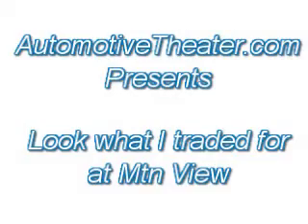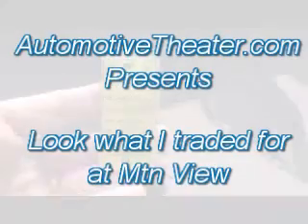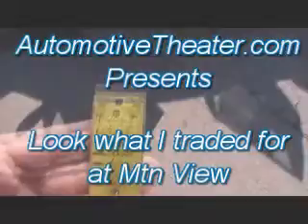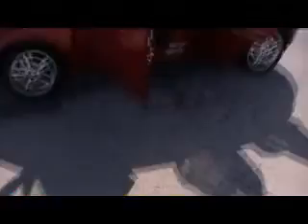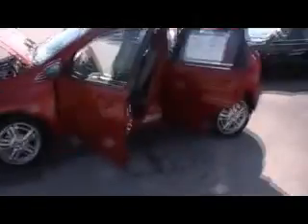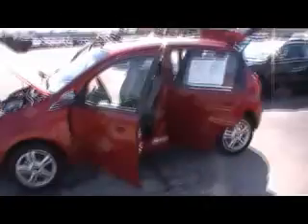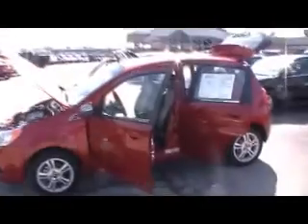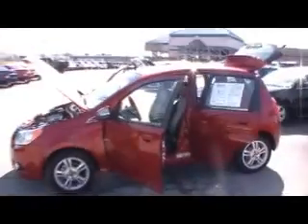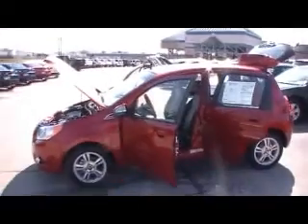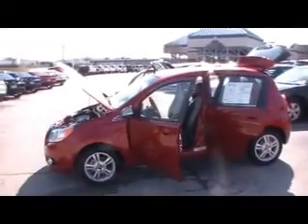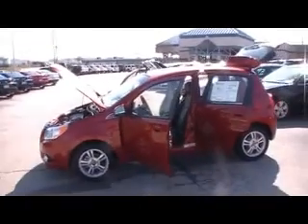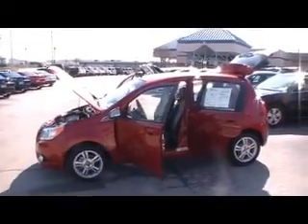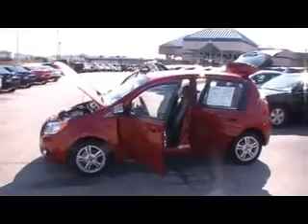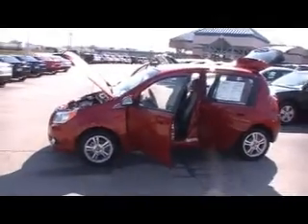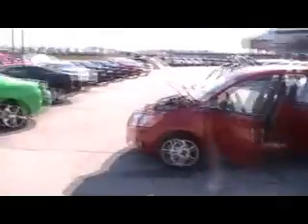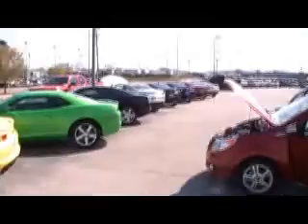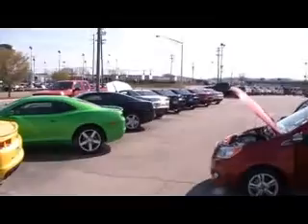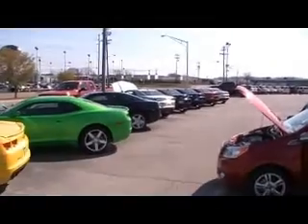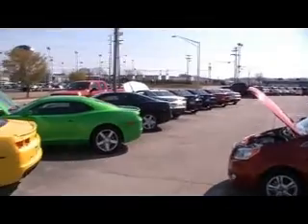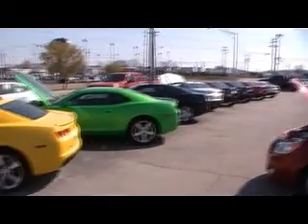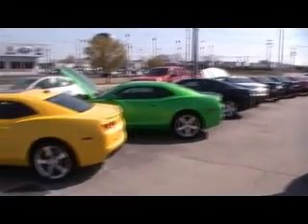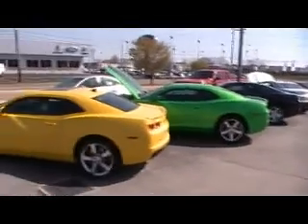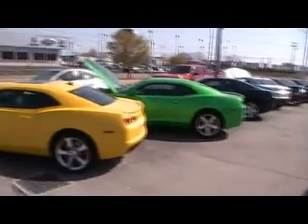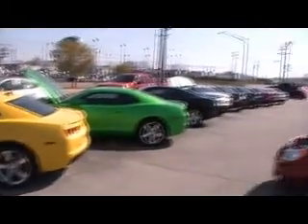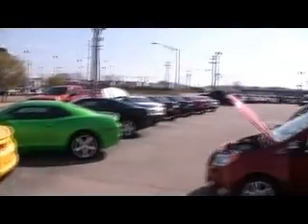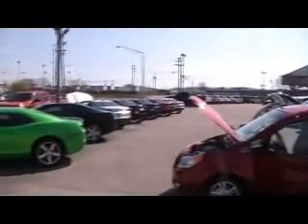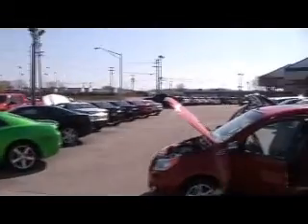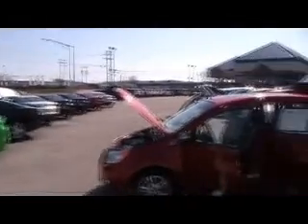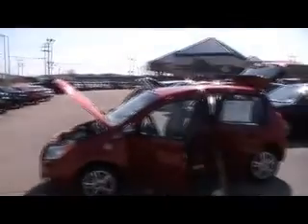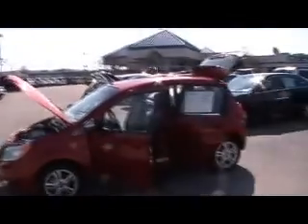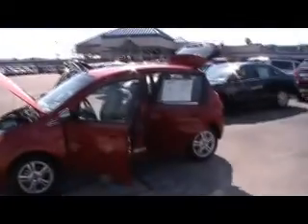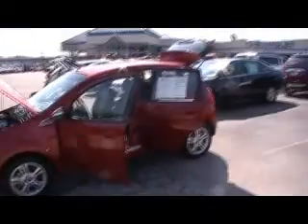Hey everybody, we're at Mountain View Chevy with another episode of Look What I Traded For. We are Camaro headquarters — look at all of them down through there for you to come and test drive.